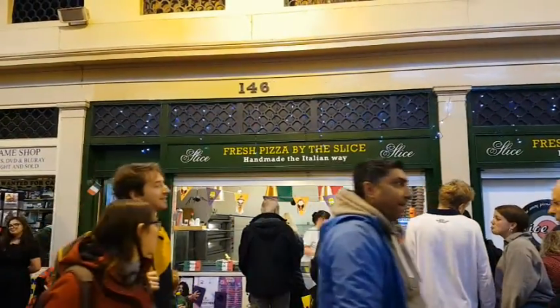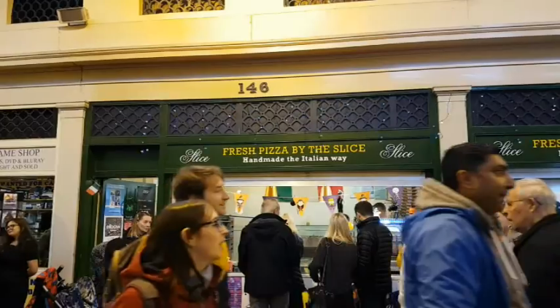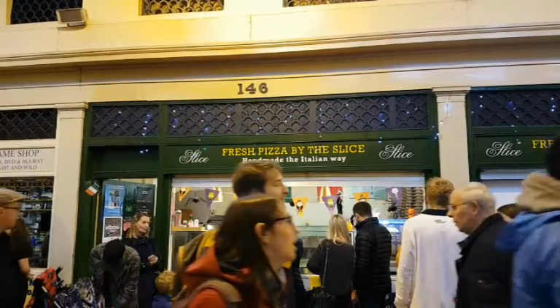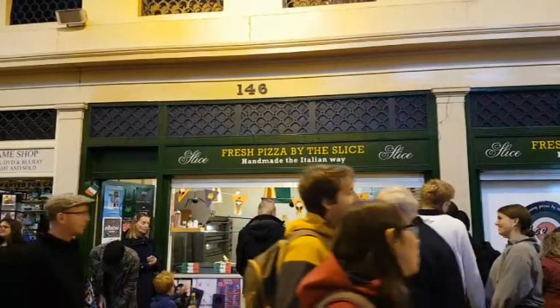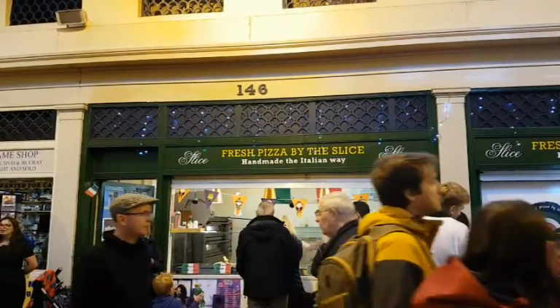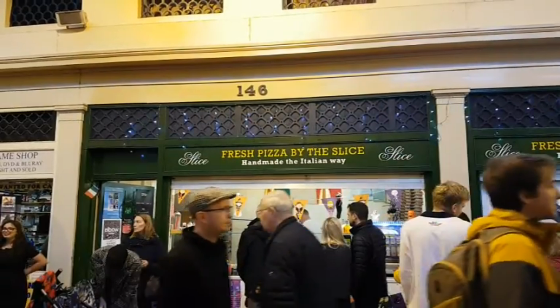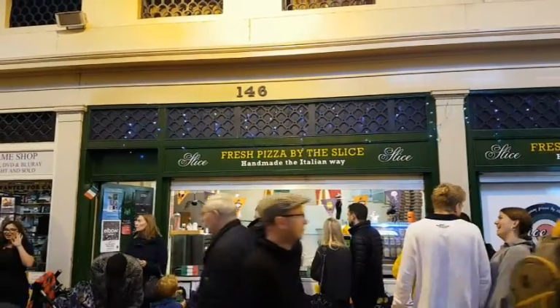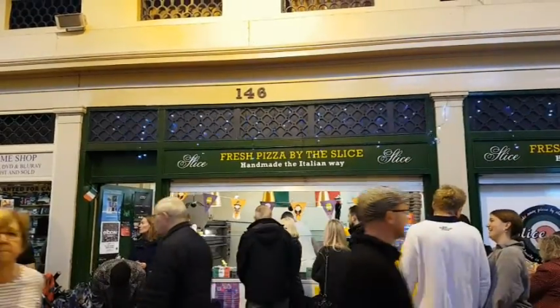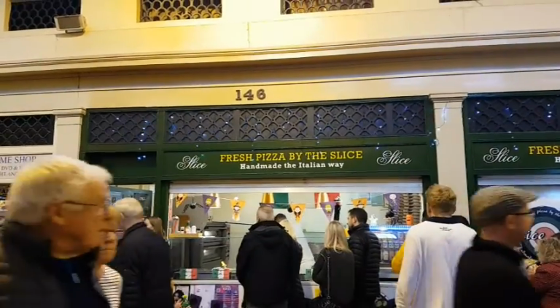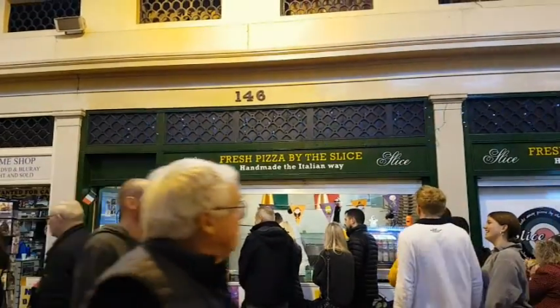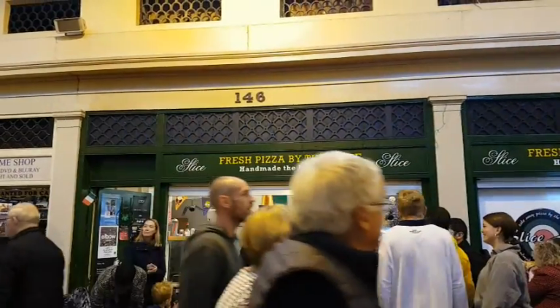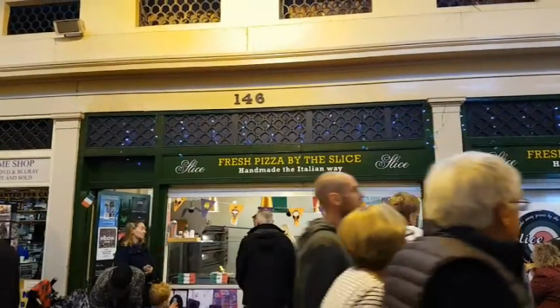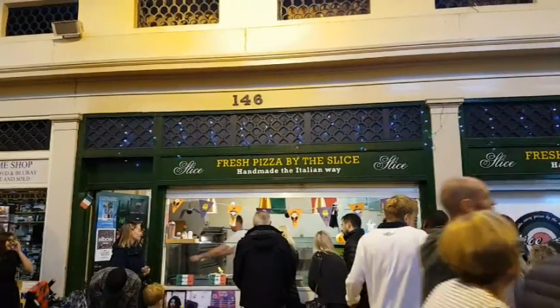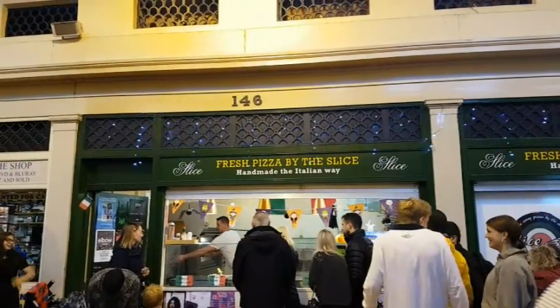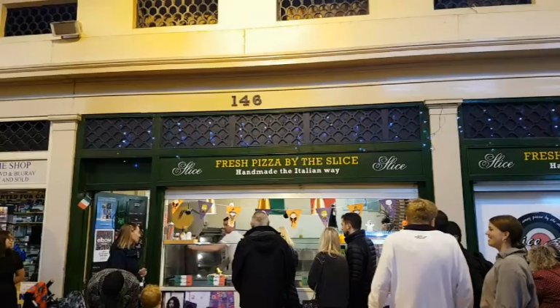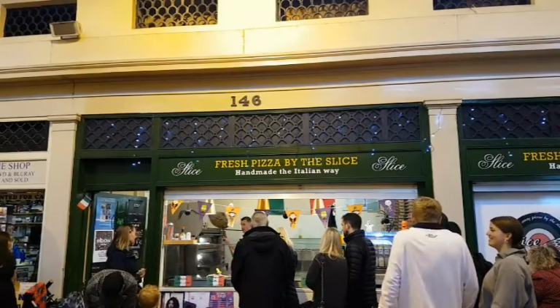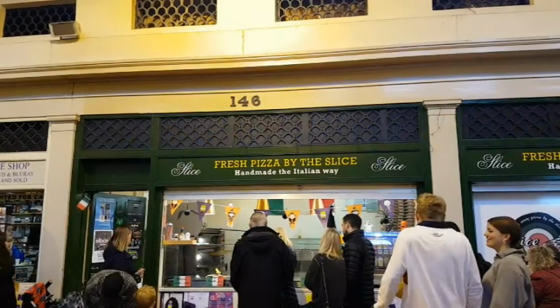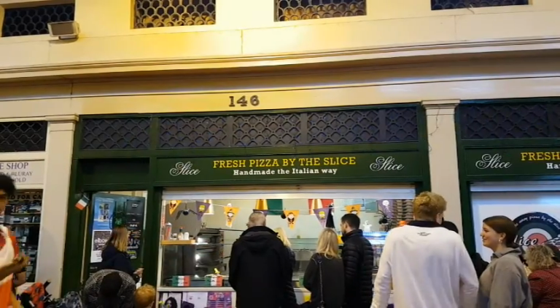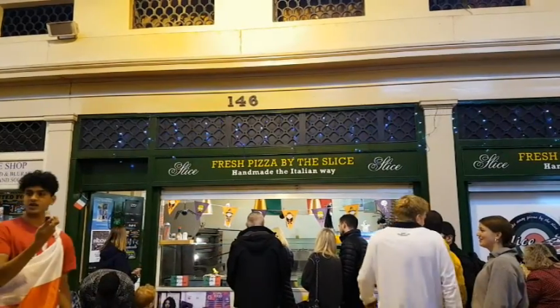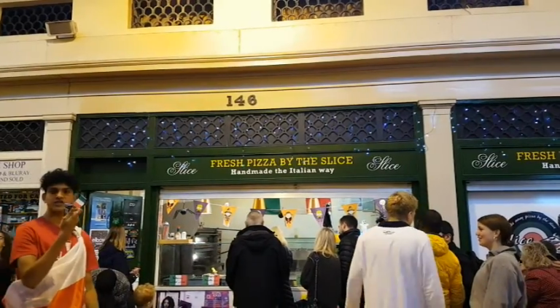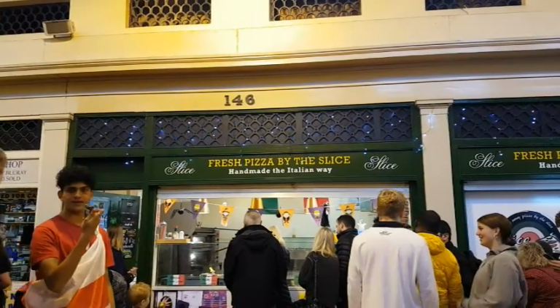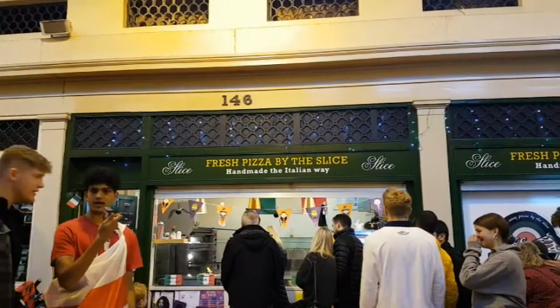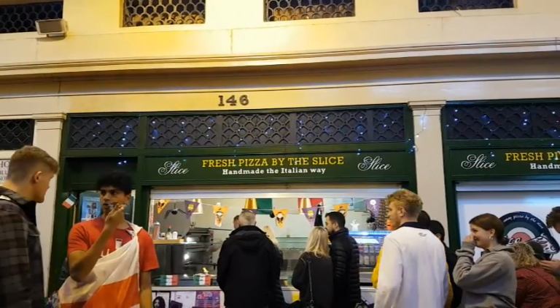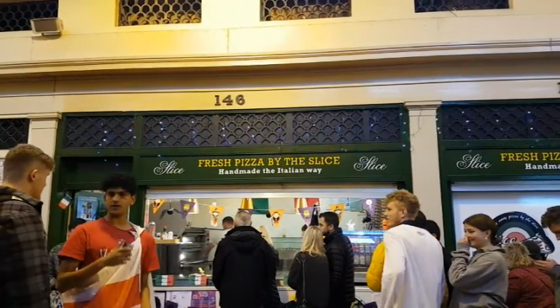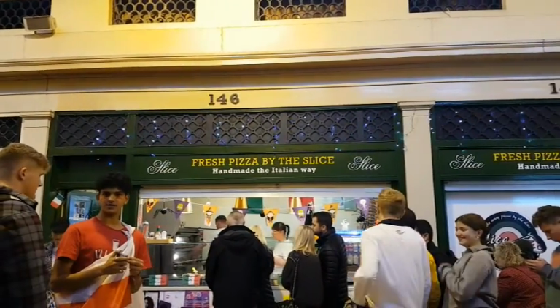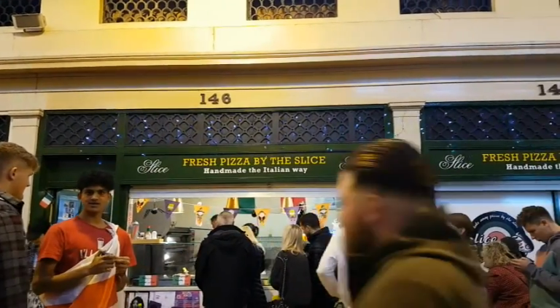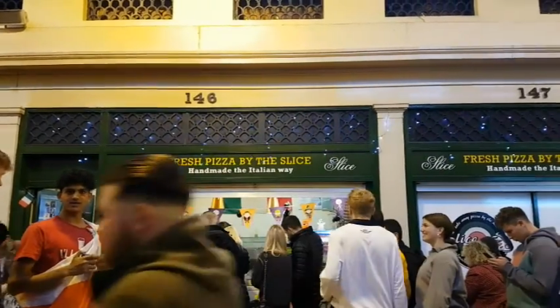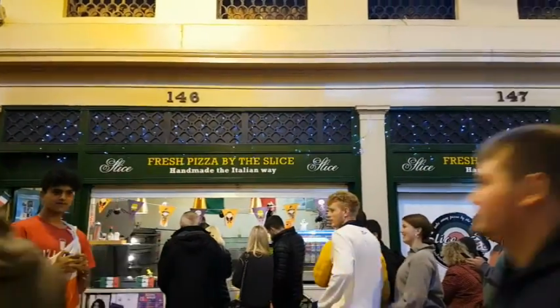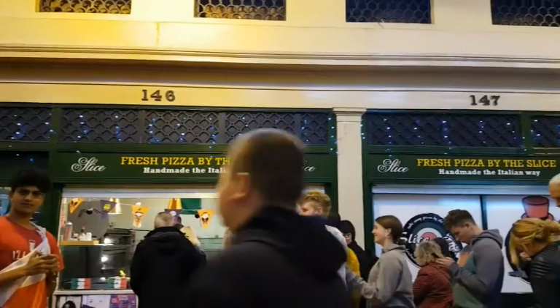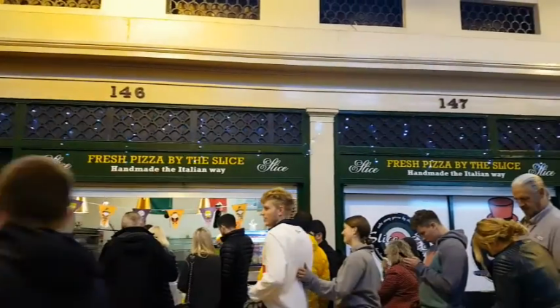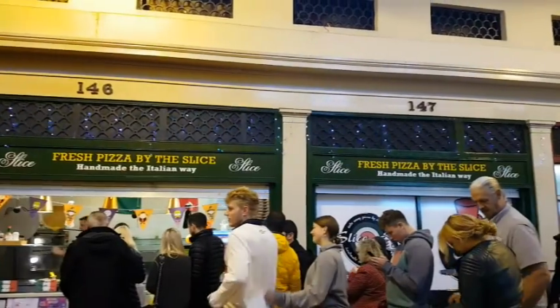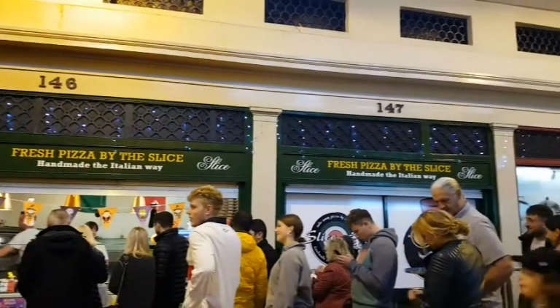As you might be able to tell, this pizza place is one of the most popular shops in the Granger Market nowadays, with people often queuing outside for a slice of pizza.